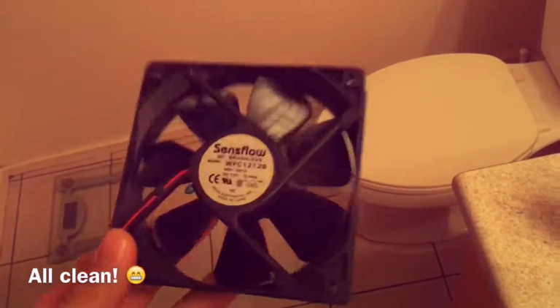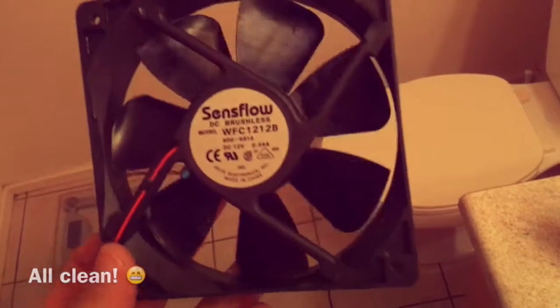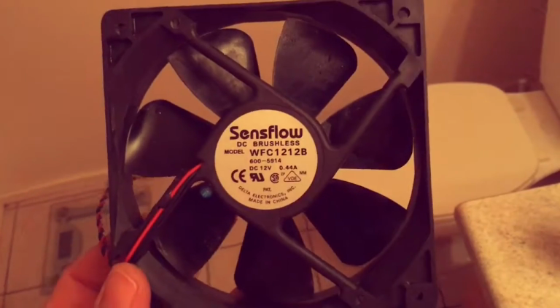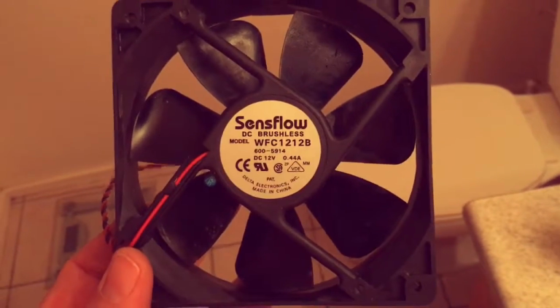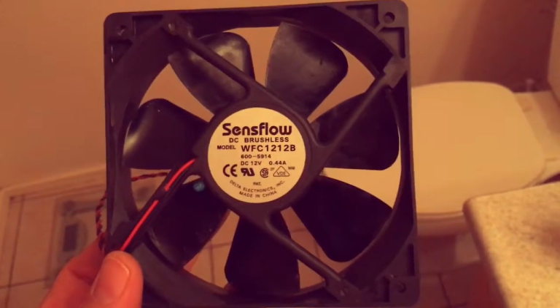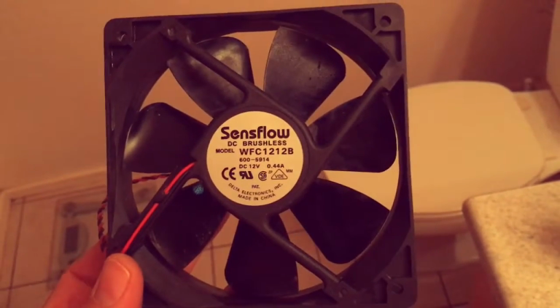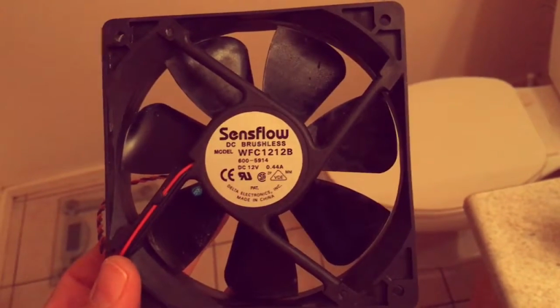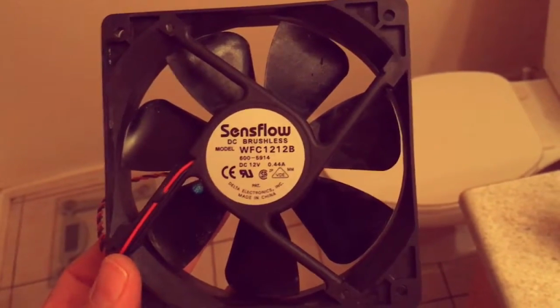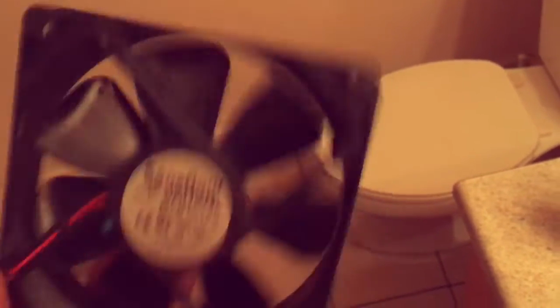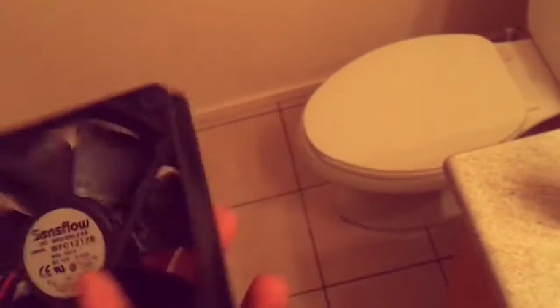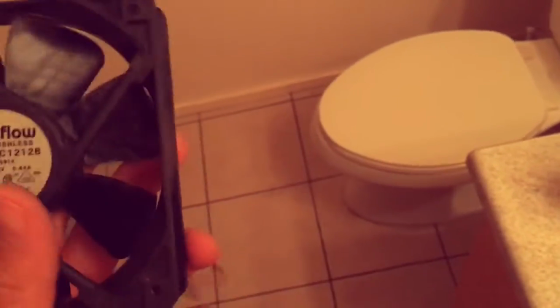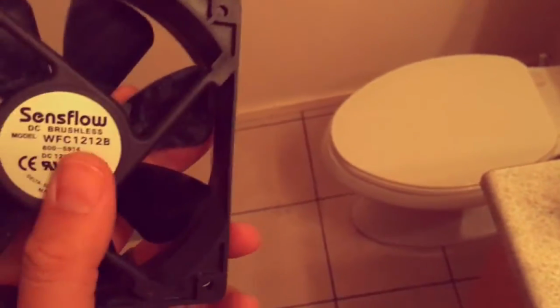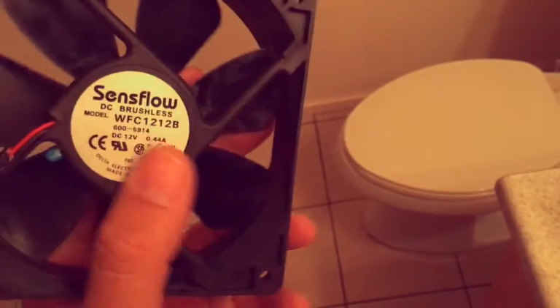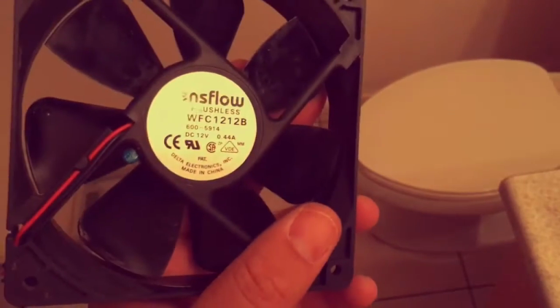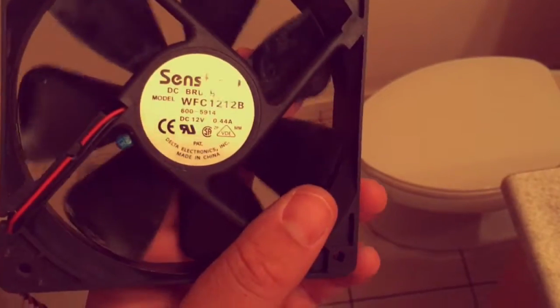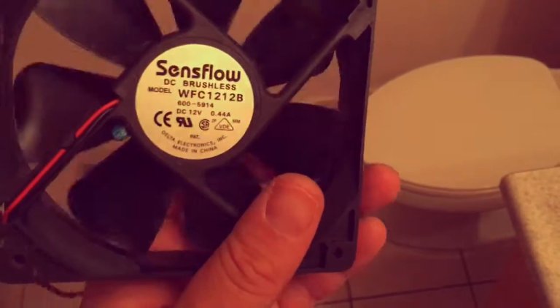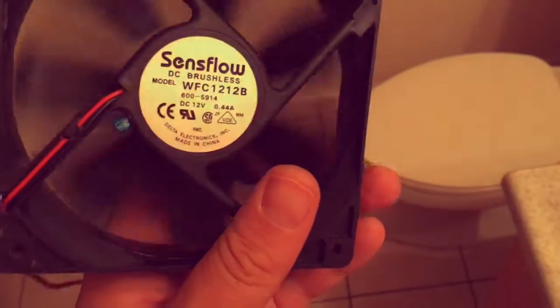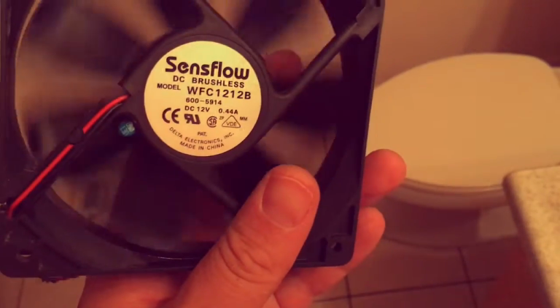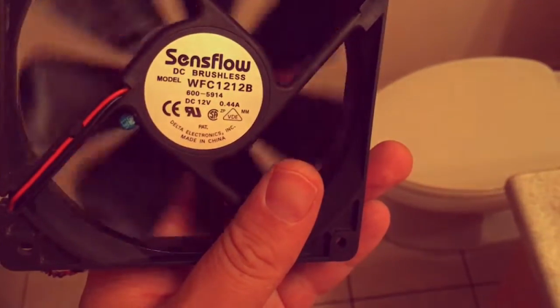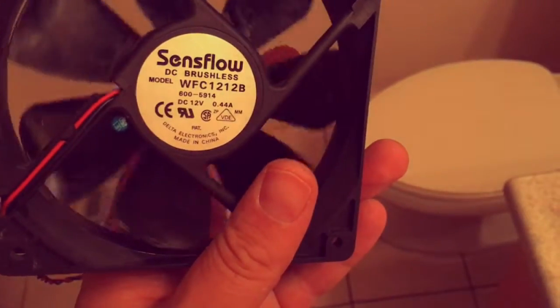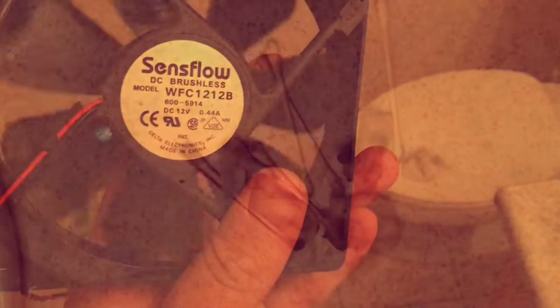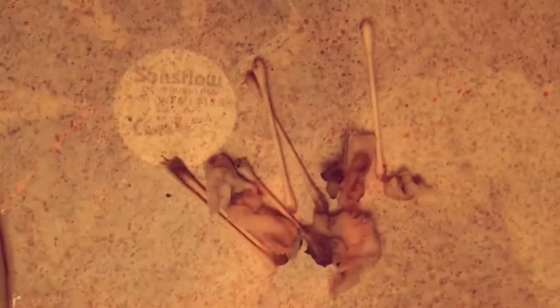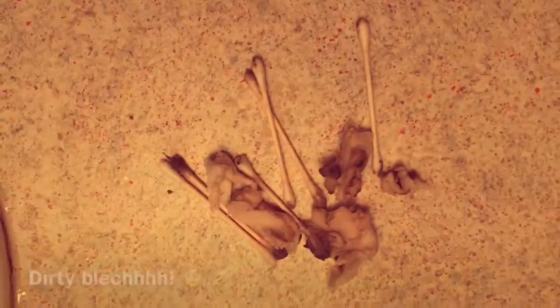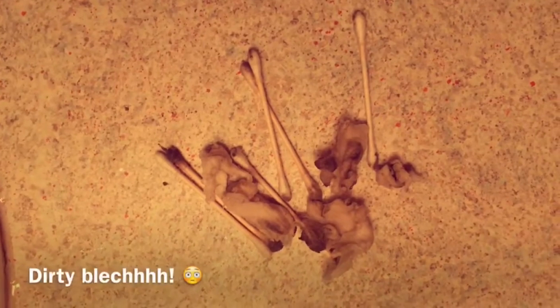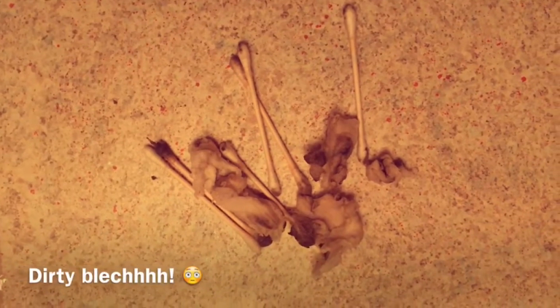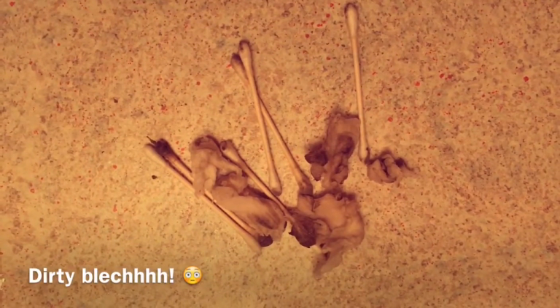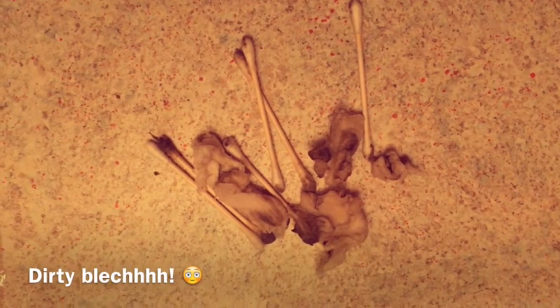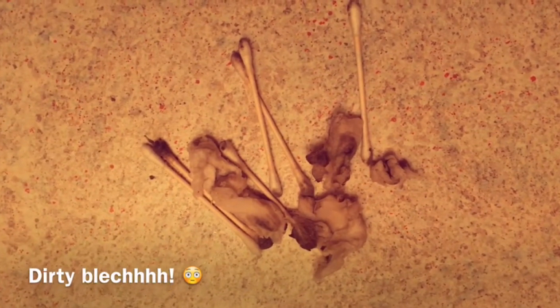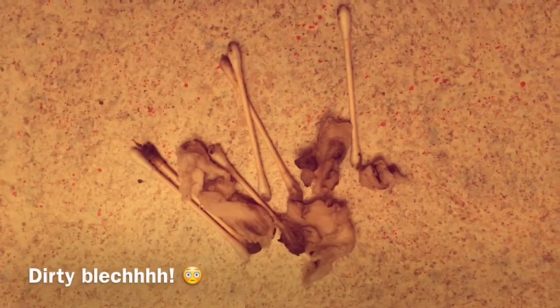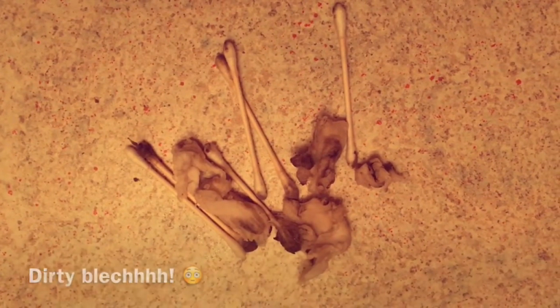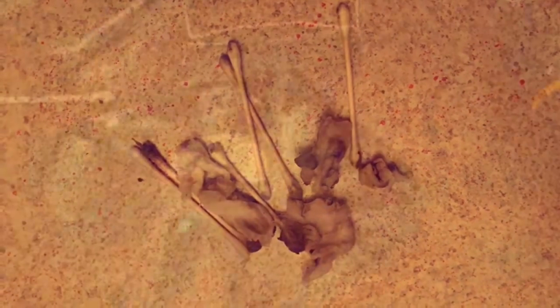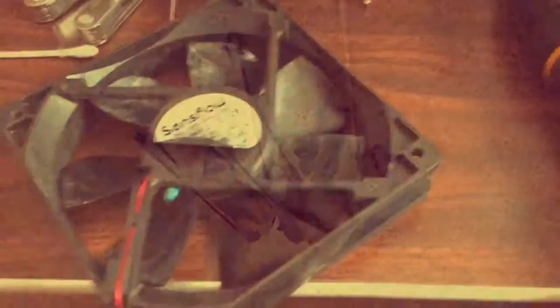Now I'll show you how I rehabilitate the central axis of the fan so it stays nice and friction-free. Look at all those nasty dirty Q-tips and paper towels I used.